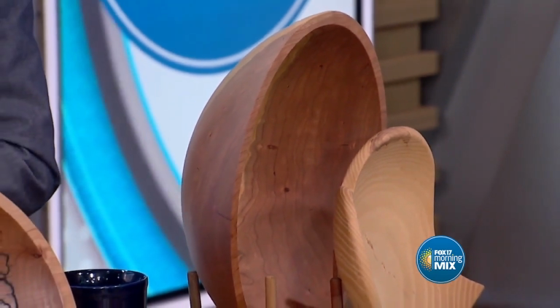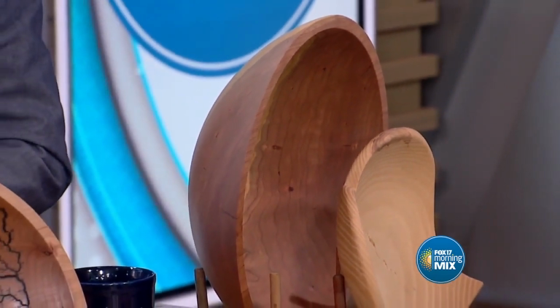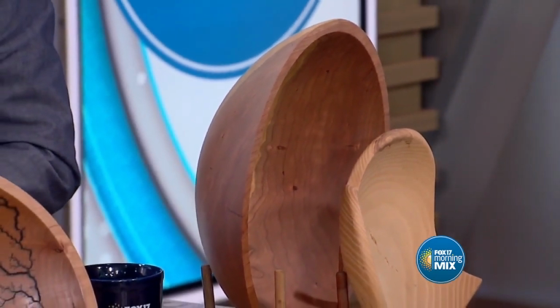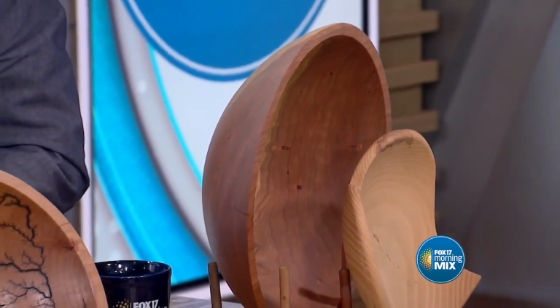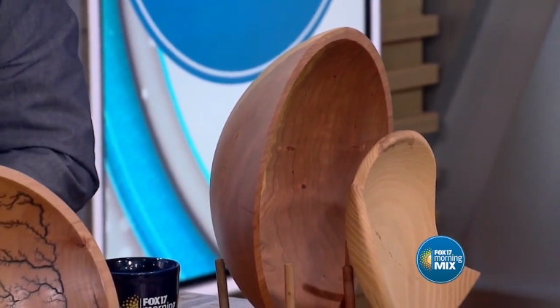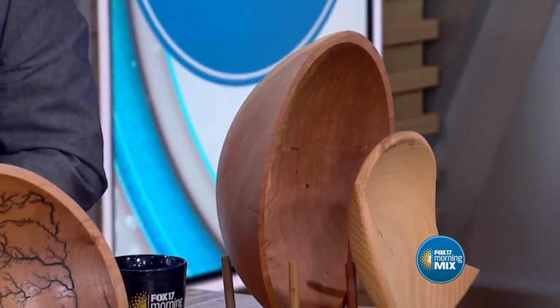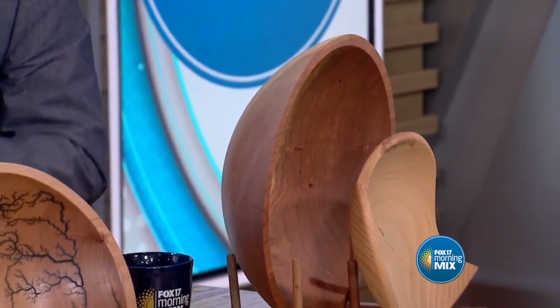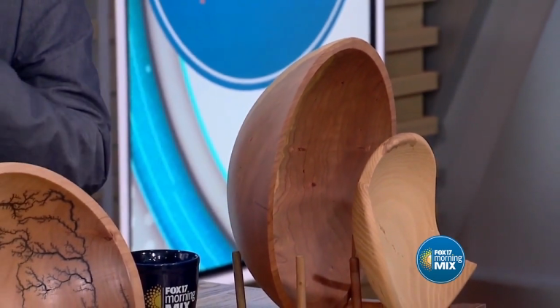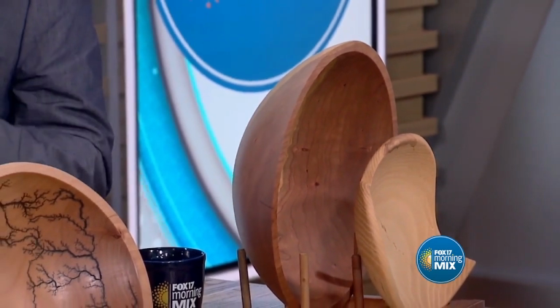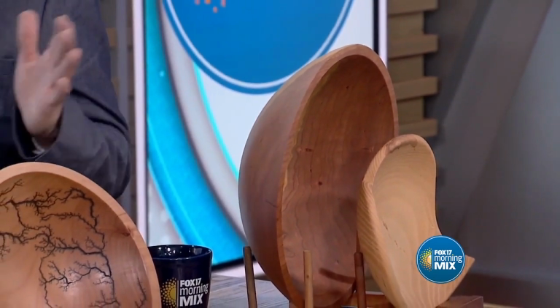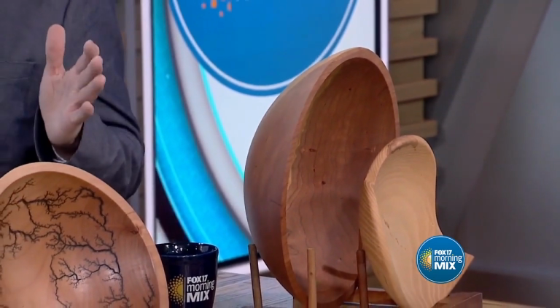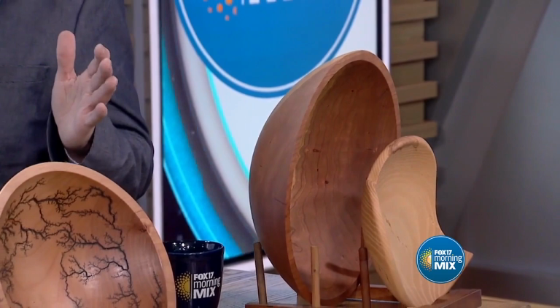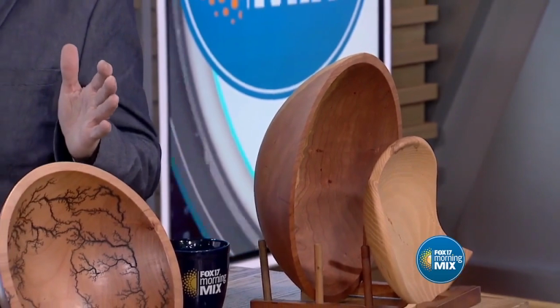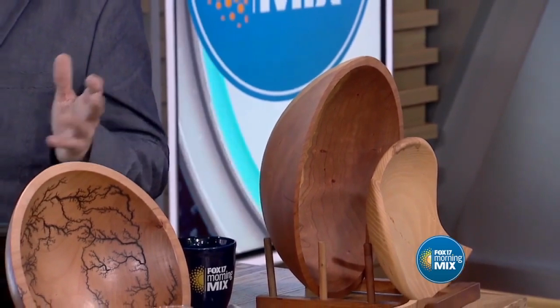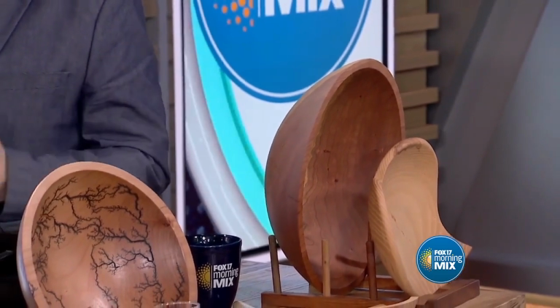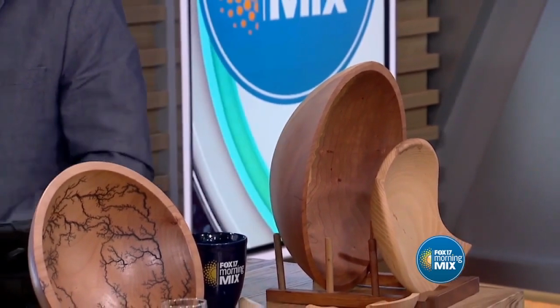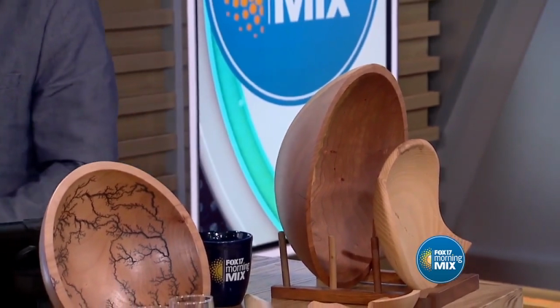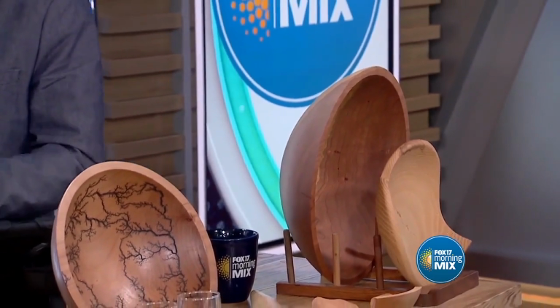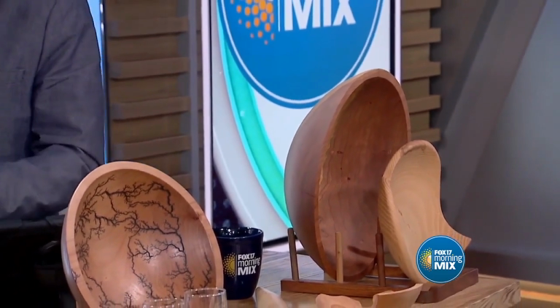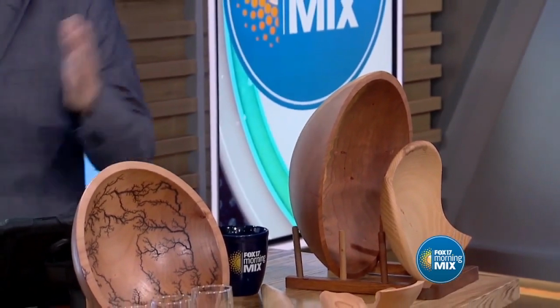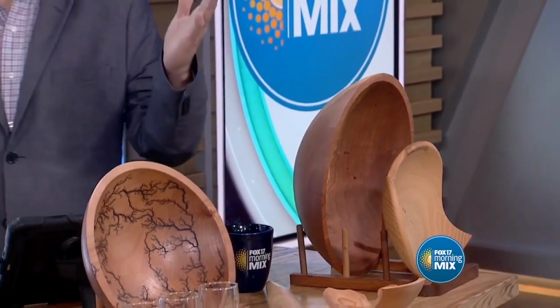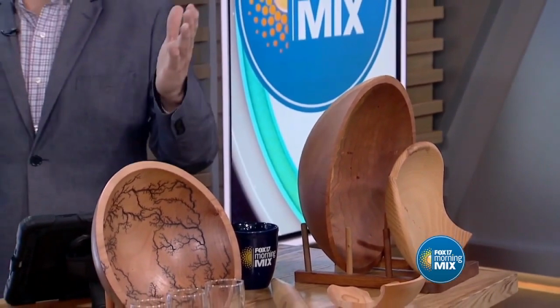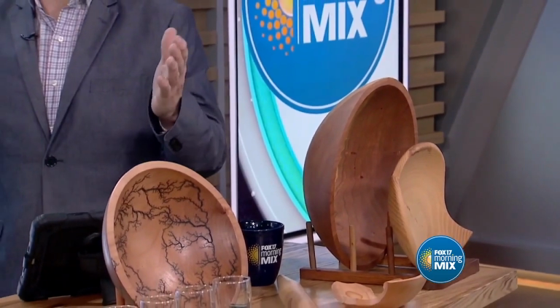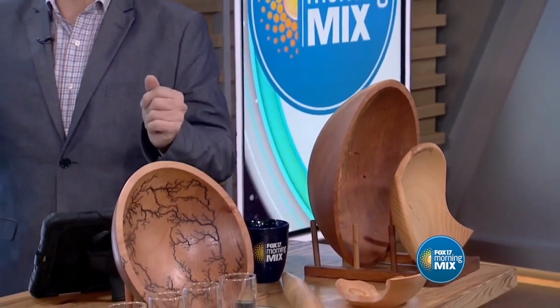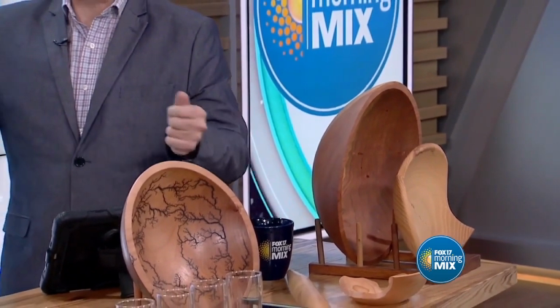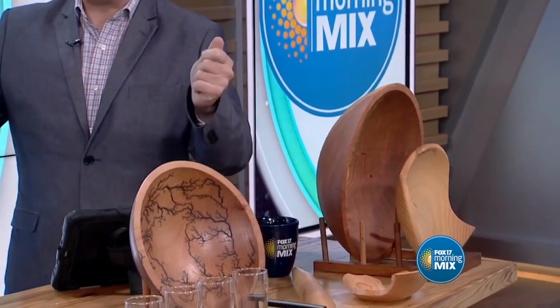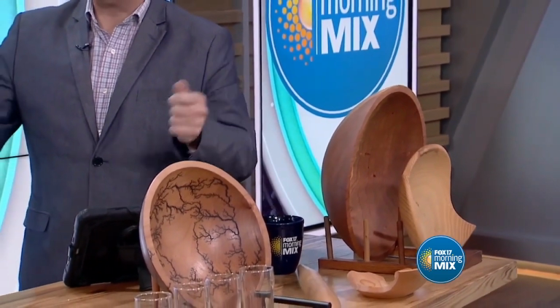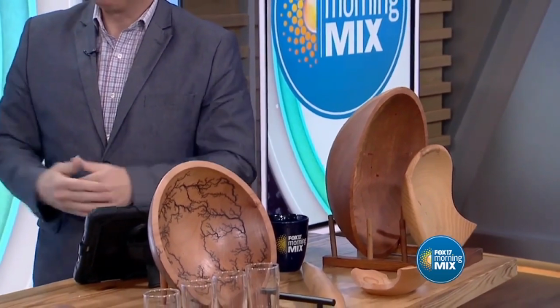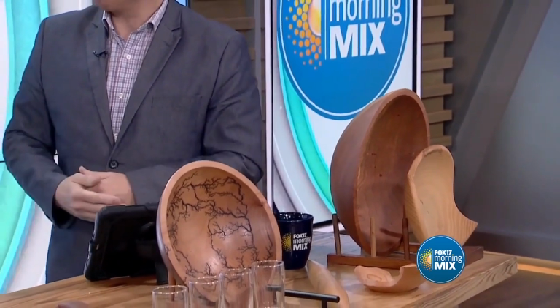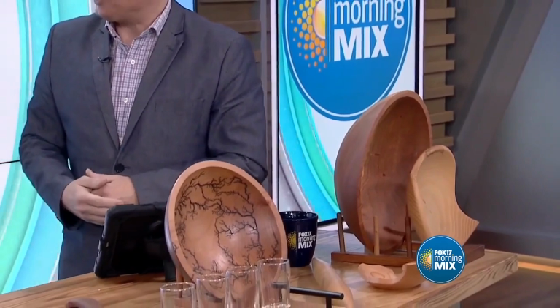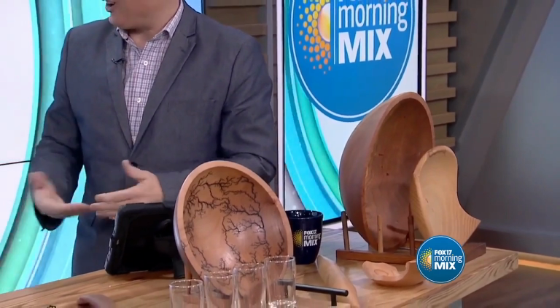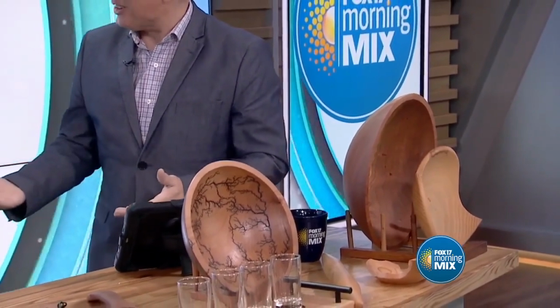We actually received an engraved cutting board for our wedding years and years ago. I love that as a gift — we don't even use it as a cutting board; it's an art piece for our house.